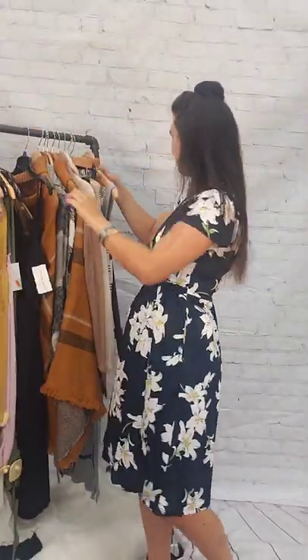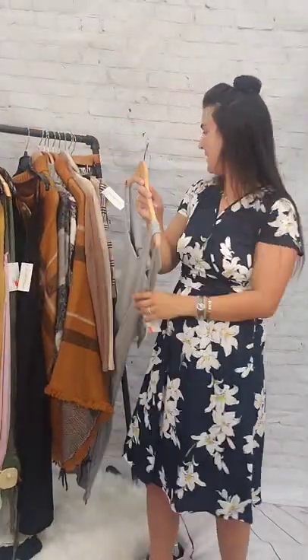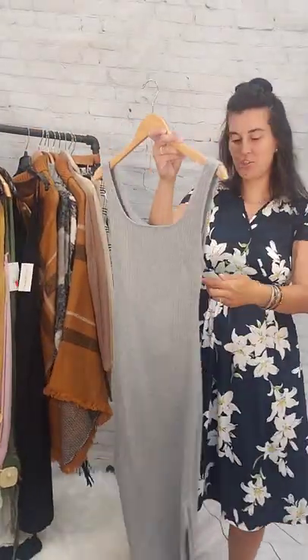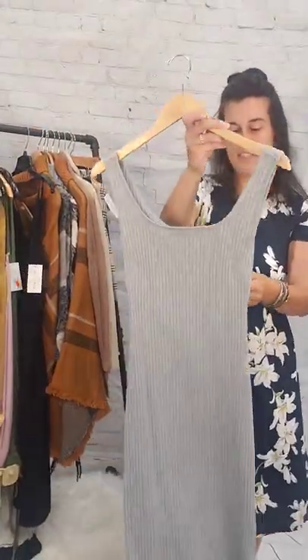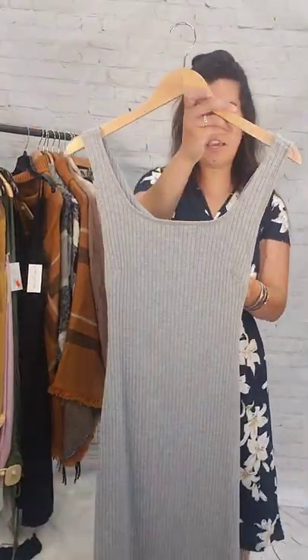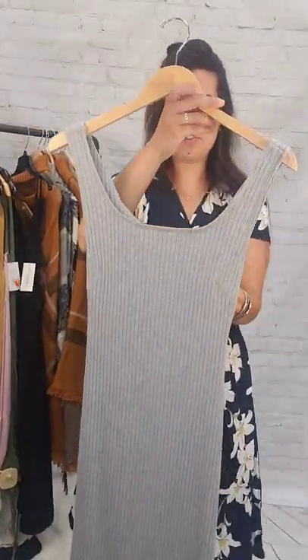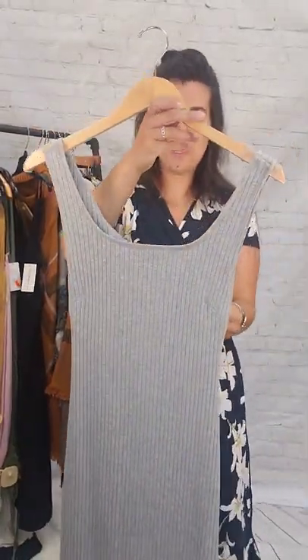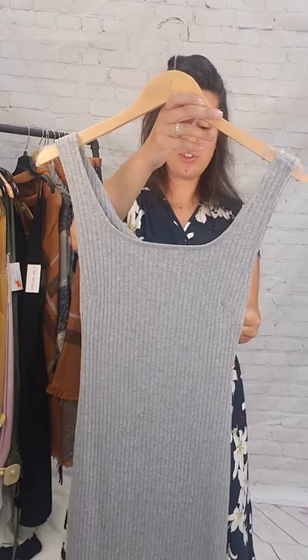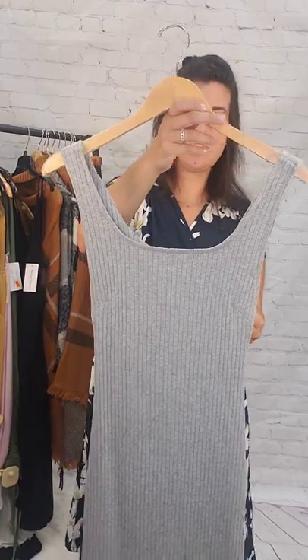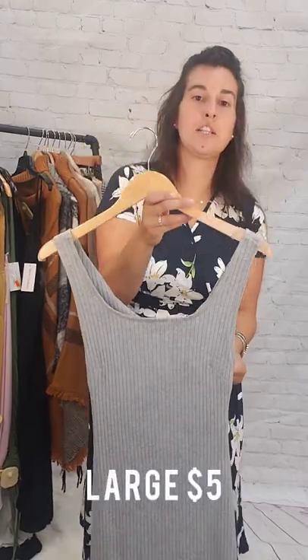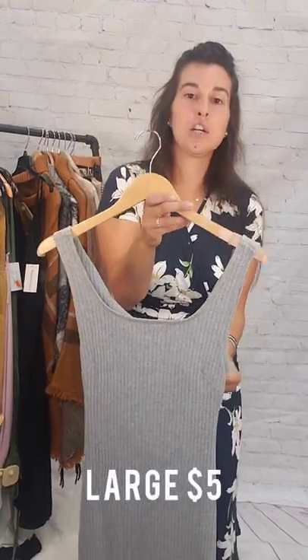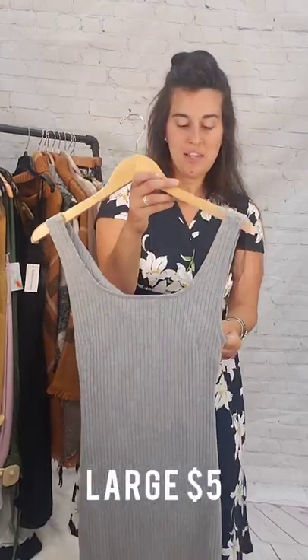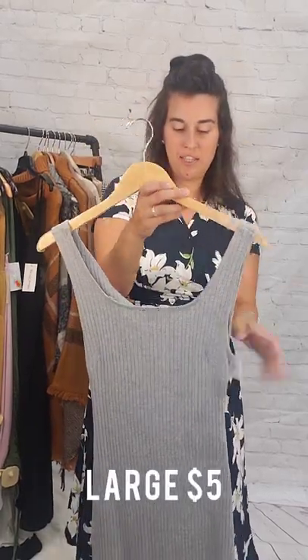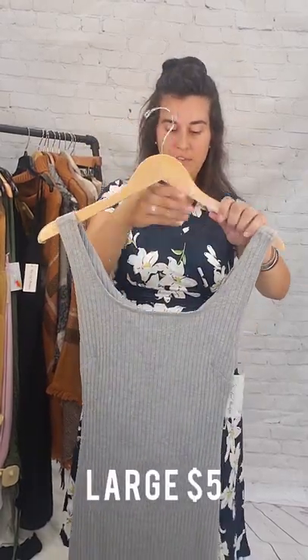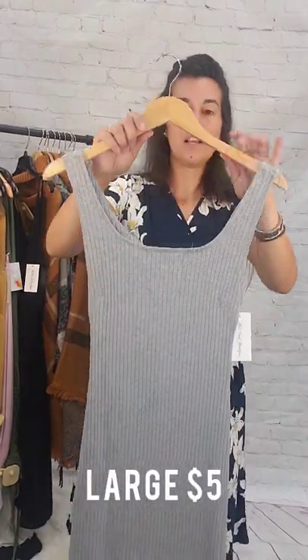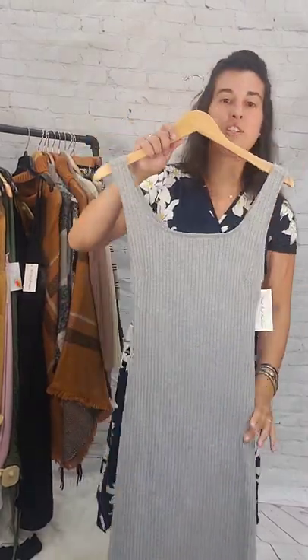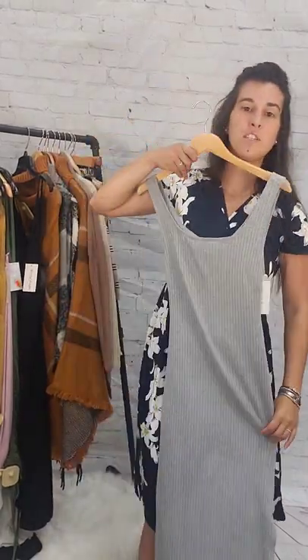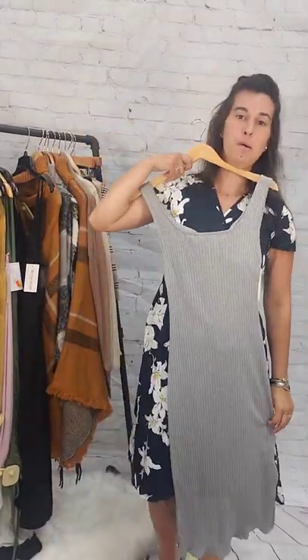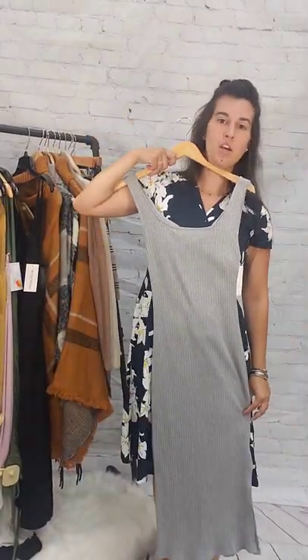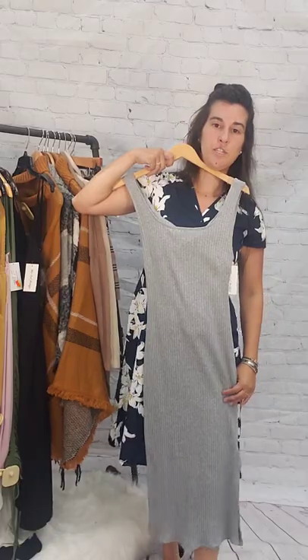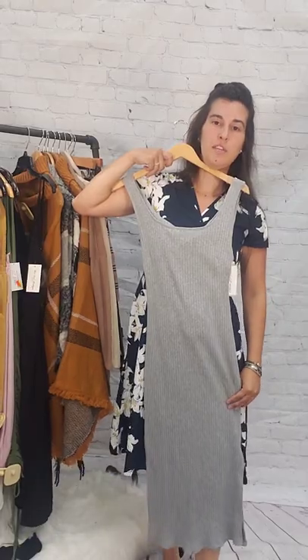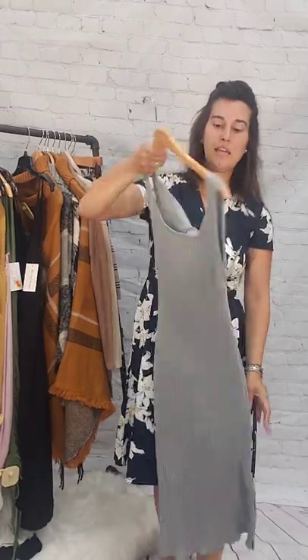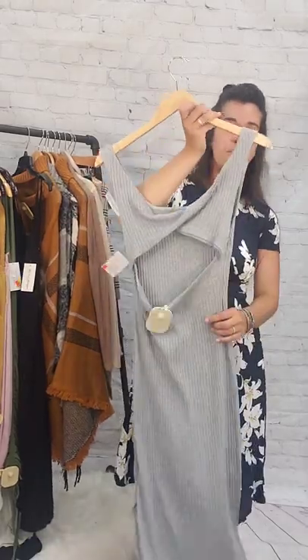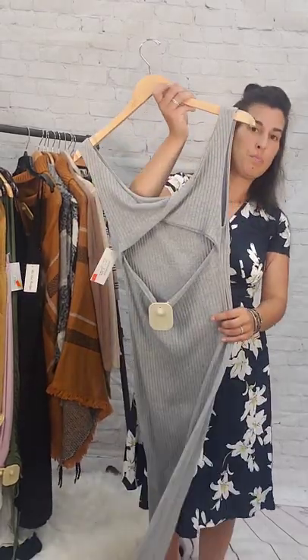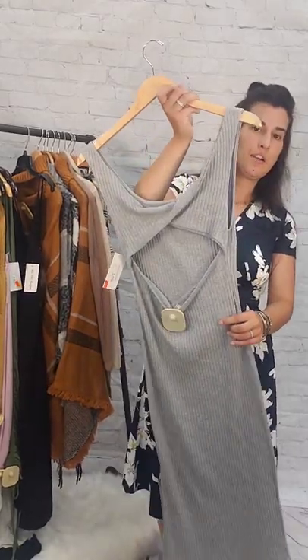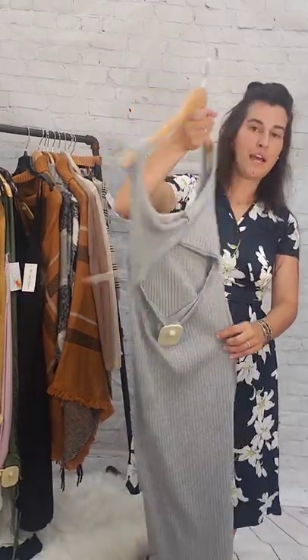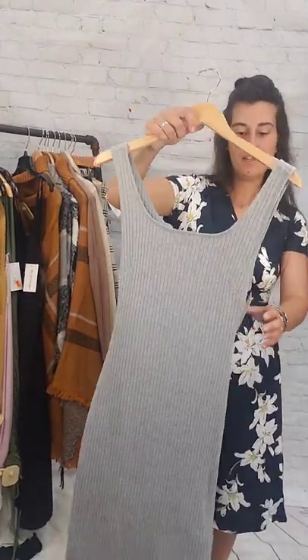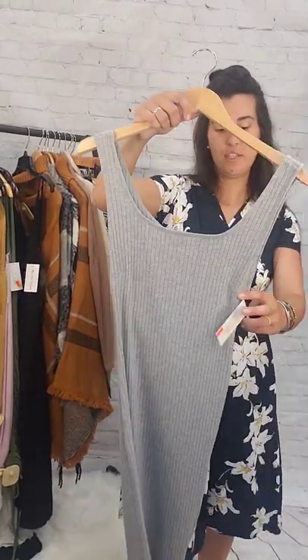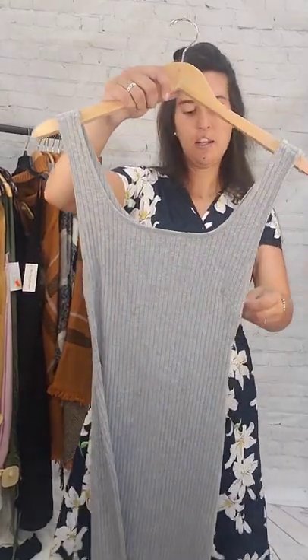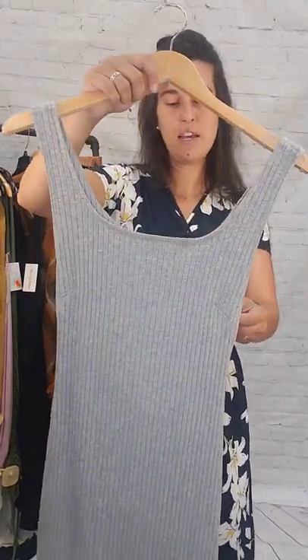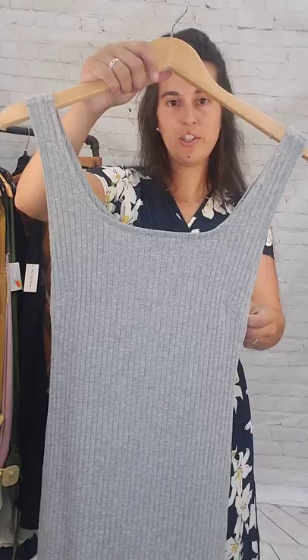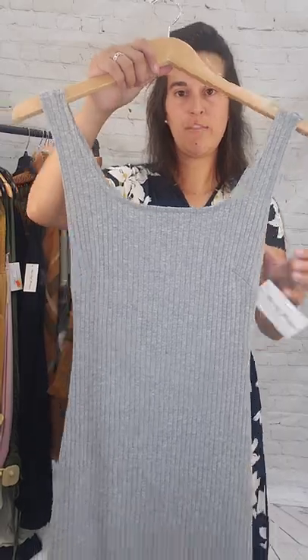Last dress — this is a heather gray, large dress, size large, $5. It's just a slim bodycon dress, below the knee, midi length, open in the back. Gray, large, $5.